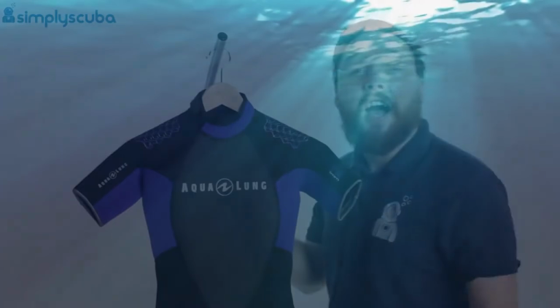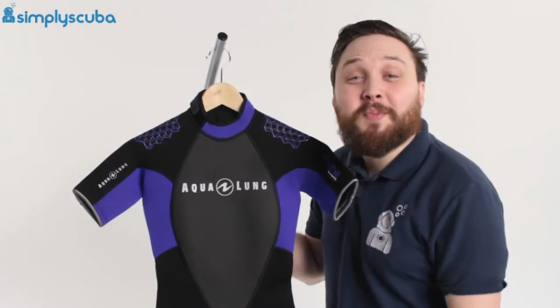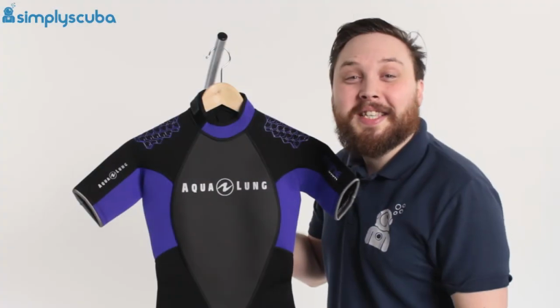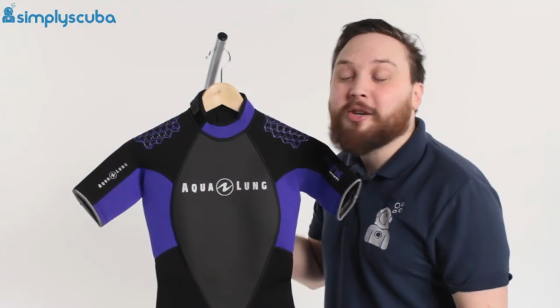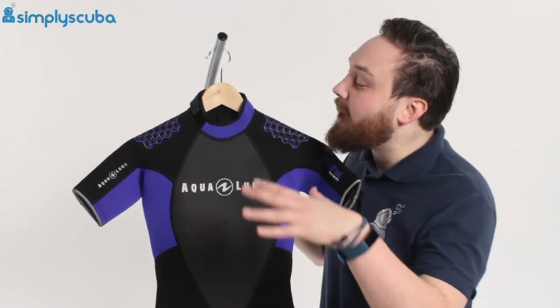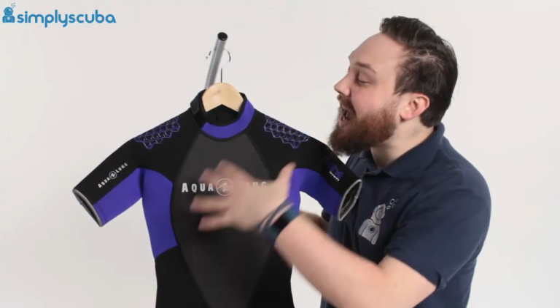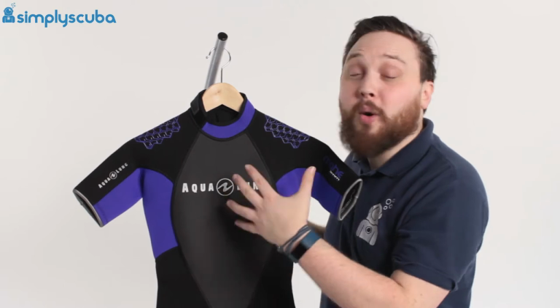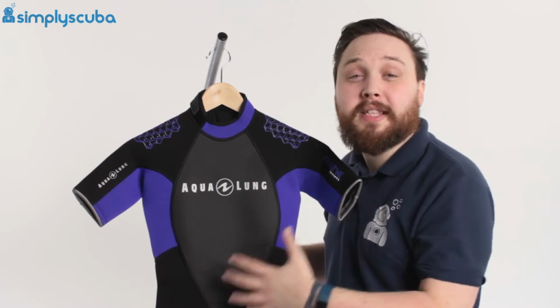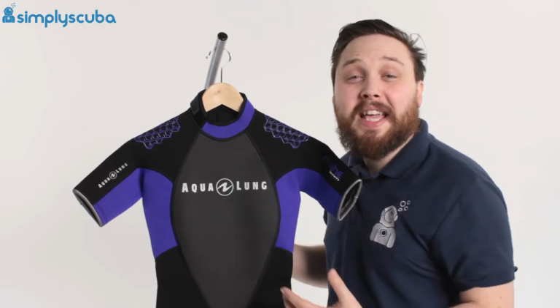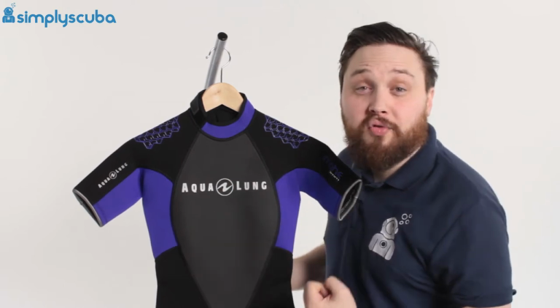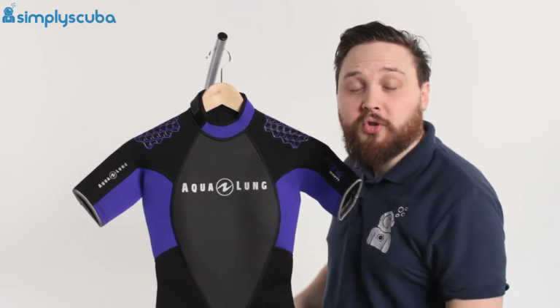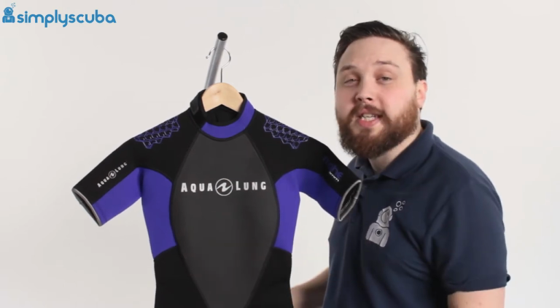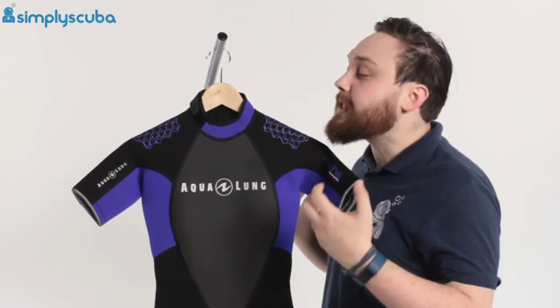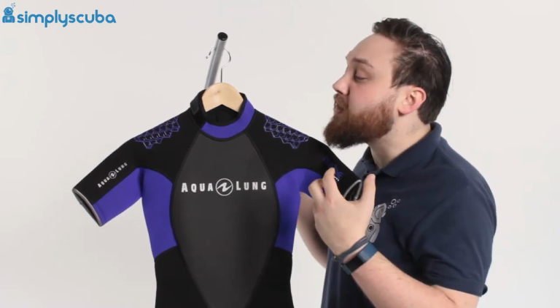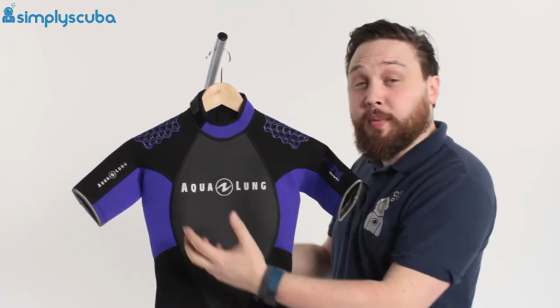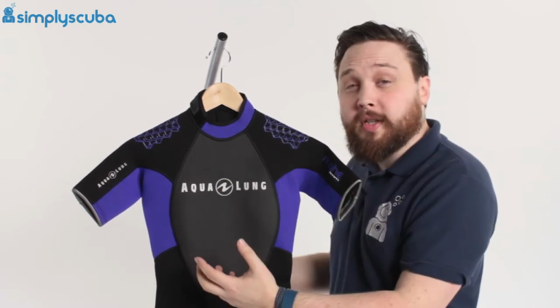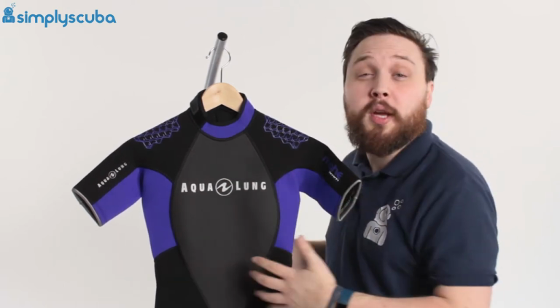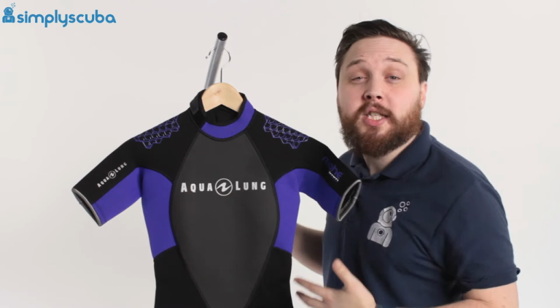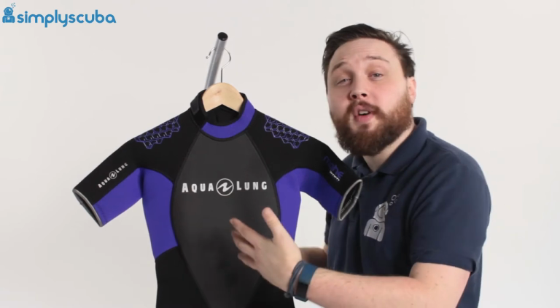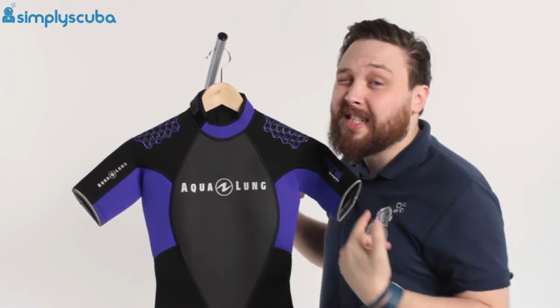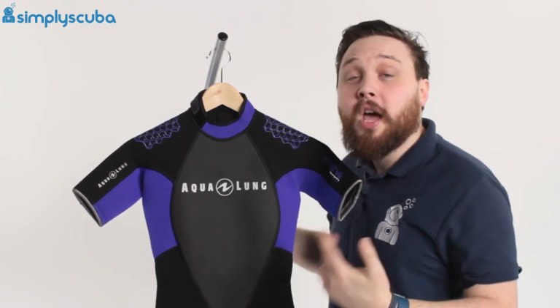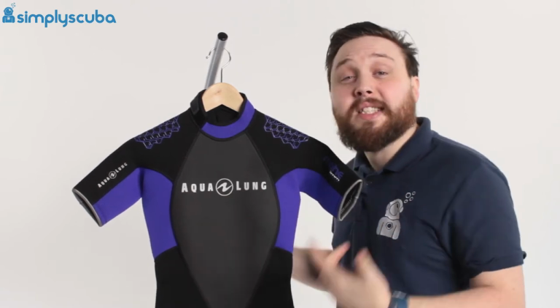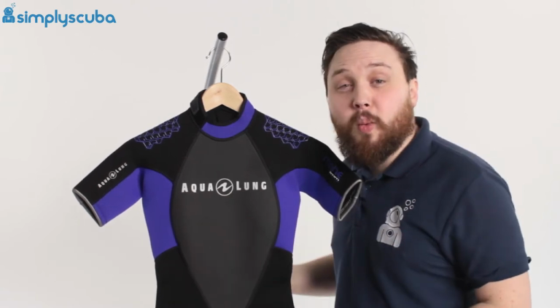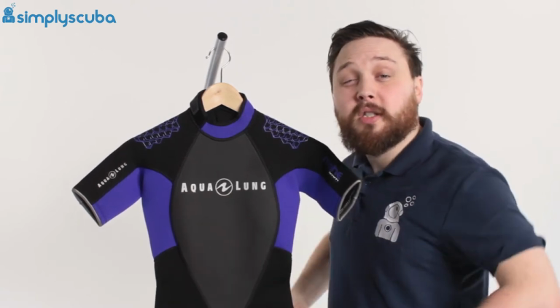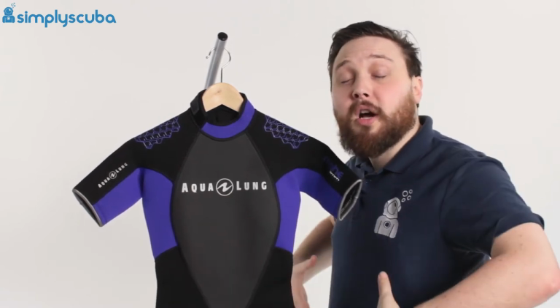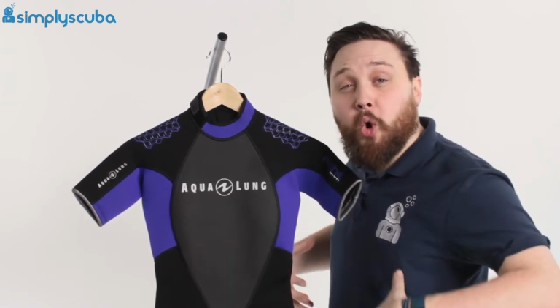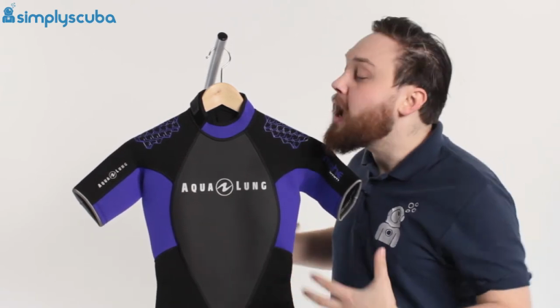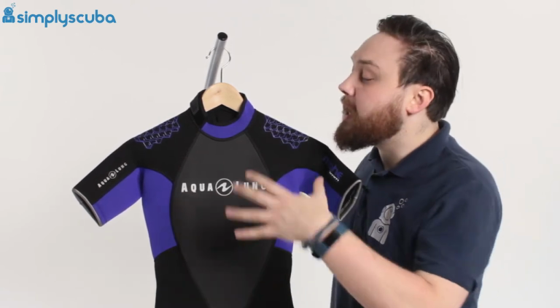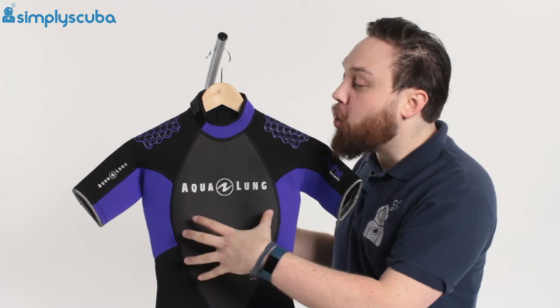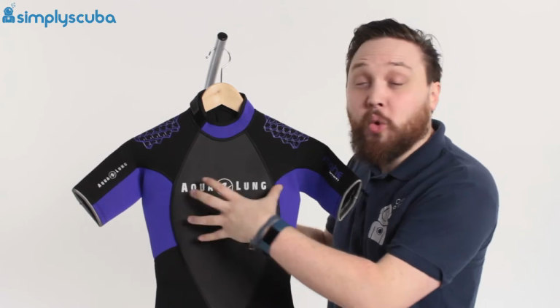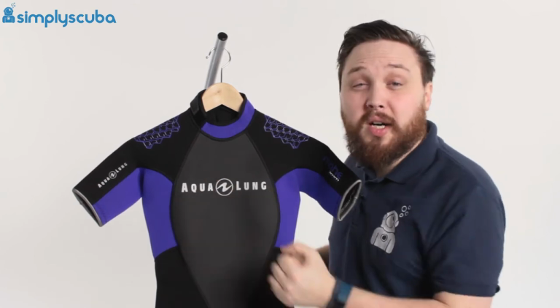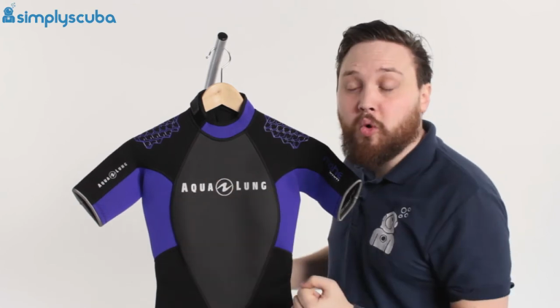Hi guys, welcome to Simply Scuba. Here we have the Aqualung Women's Mayheath 3mm Shorty. This is great for tropical waters, or you can wear this over or underneath your existing wetsuit just to bulk up the core and keep your core torso nice and warm.